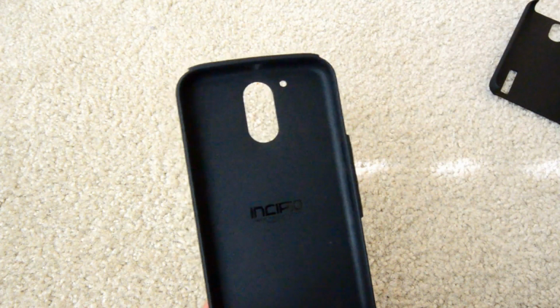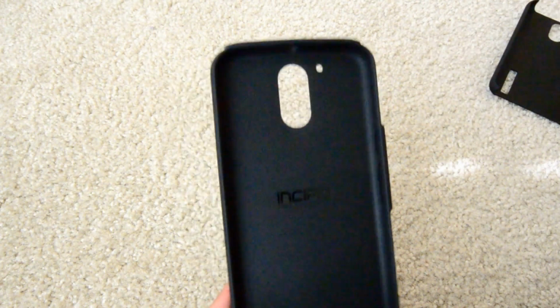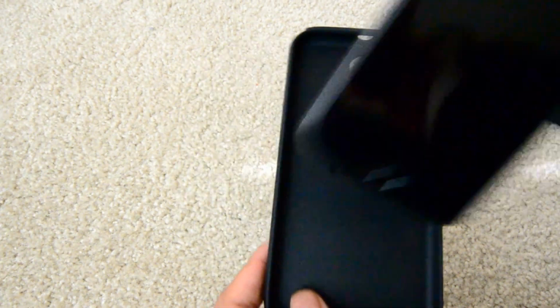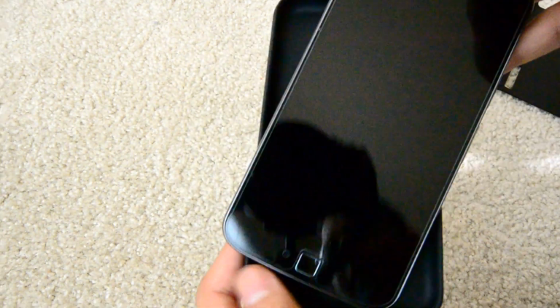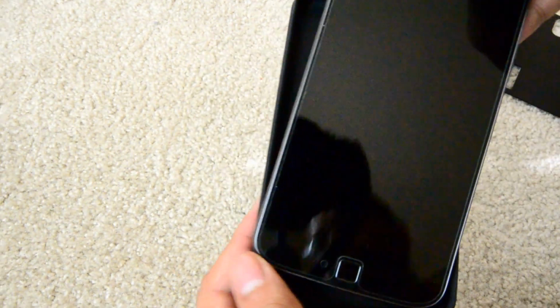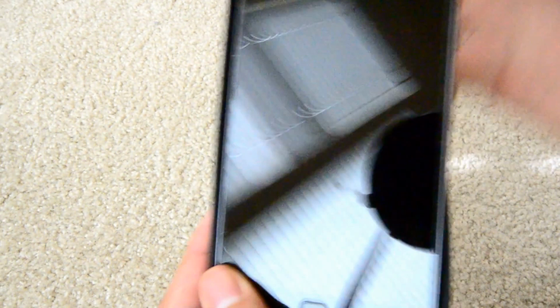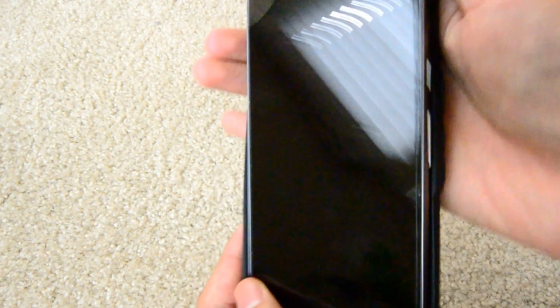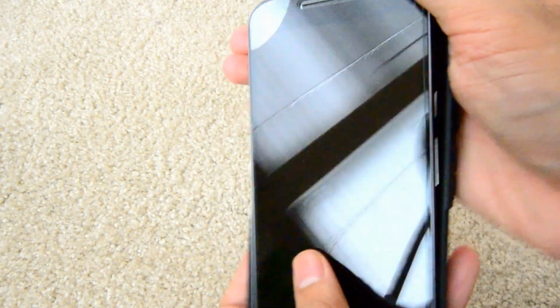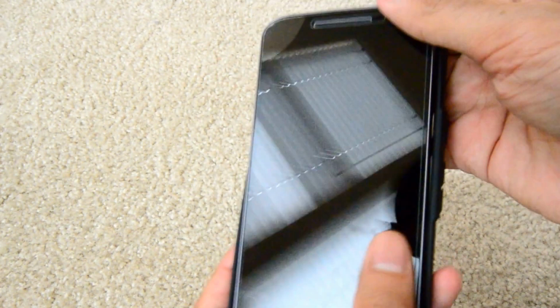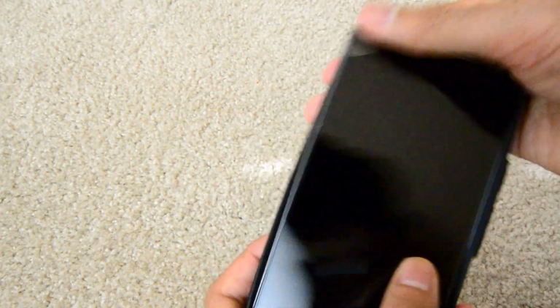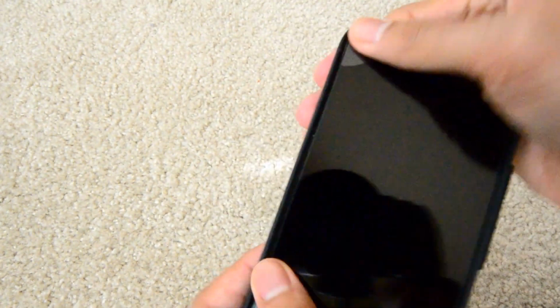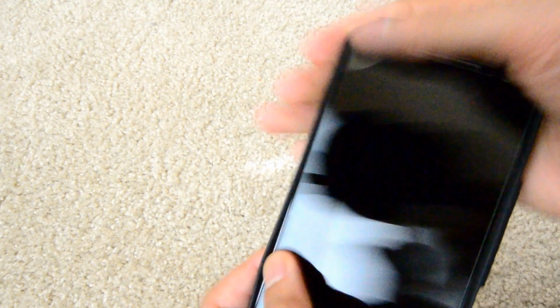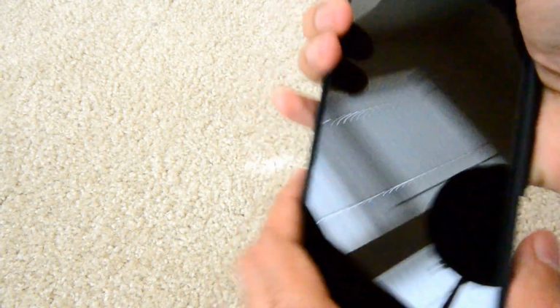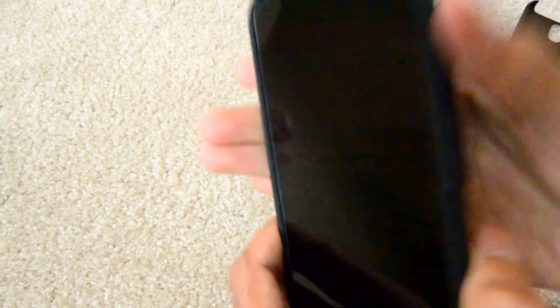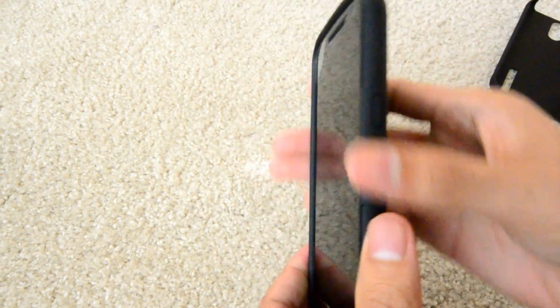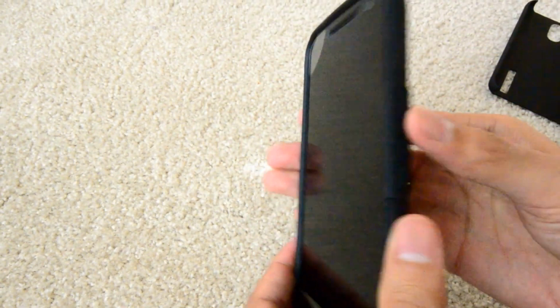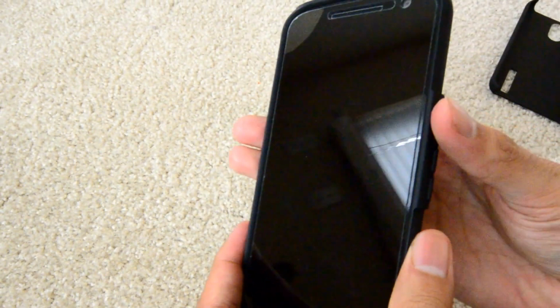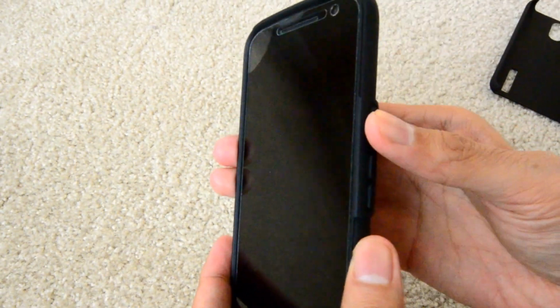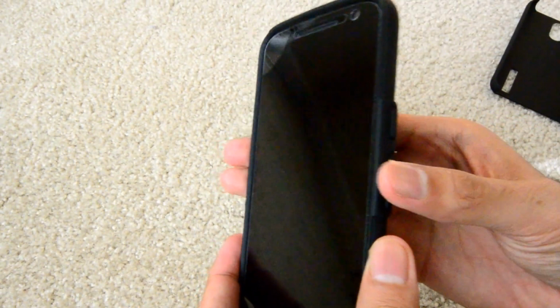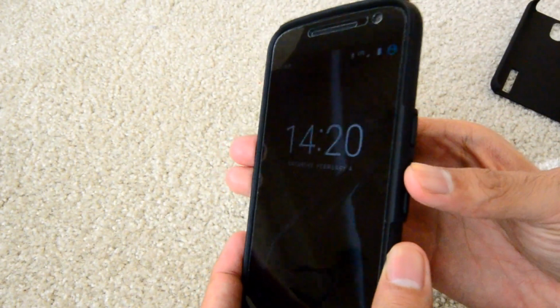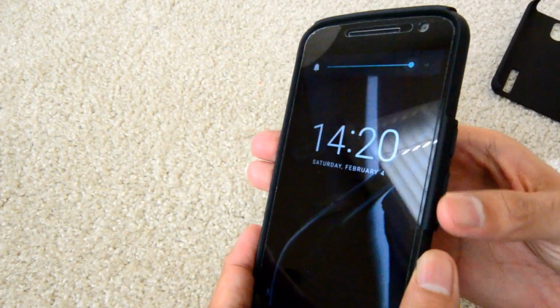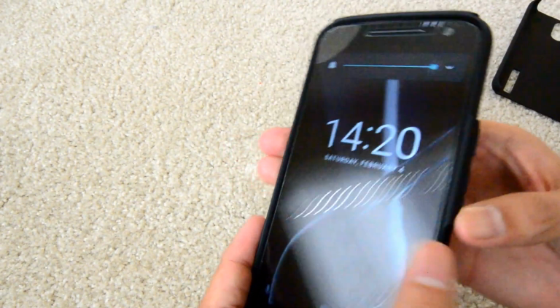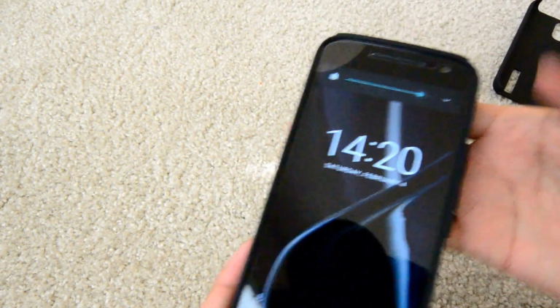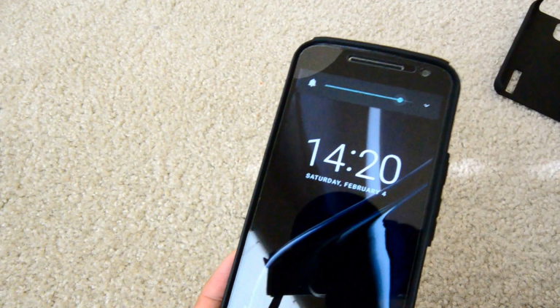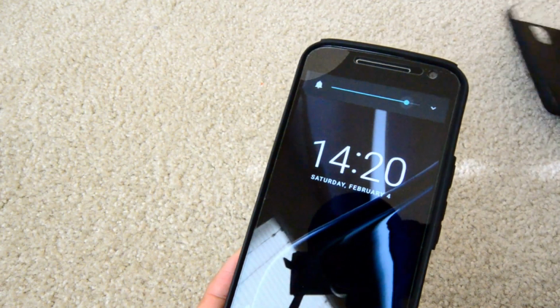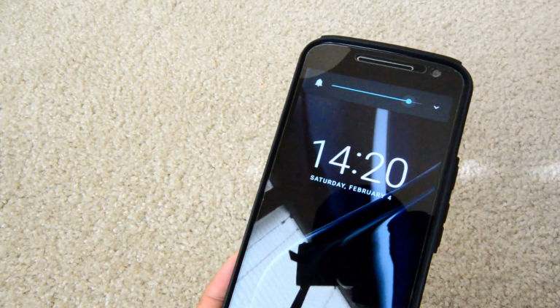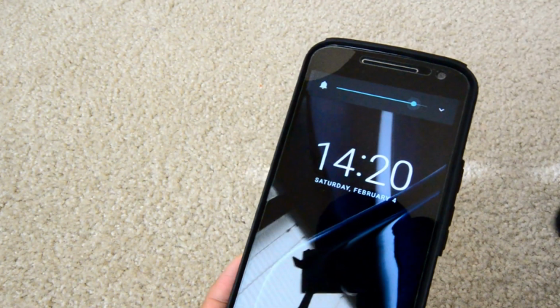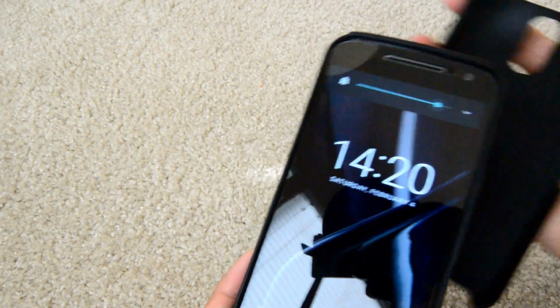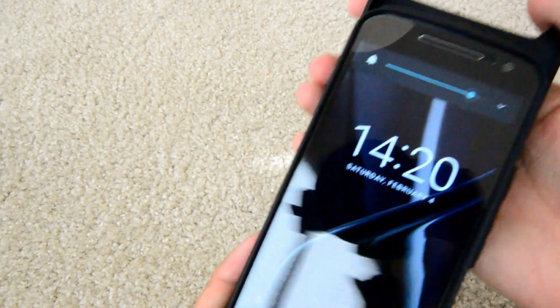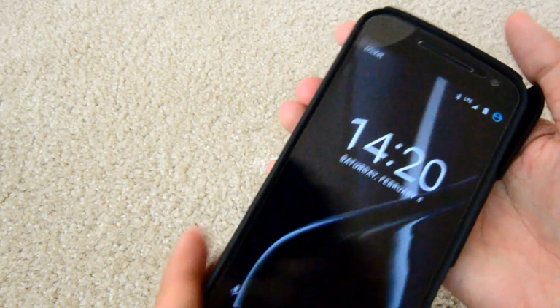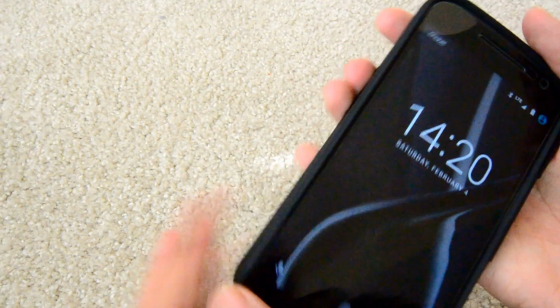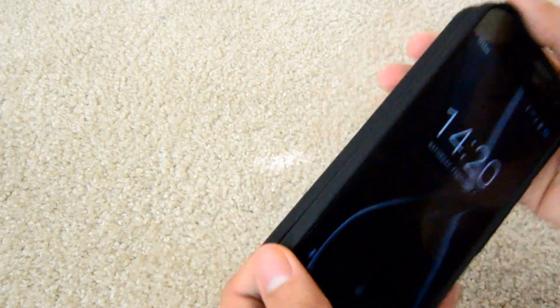The inner layer fits nicely on my phone. It goes on smooth. The buttons go right where they should be and are easy to press. The hard outer shell fits right on top.